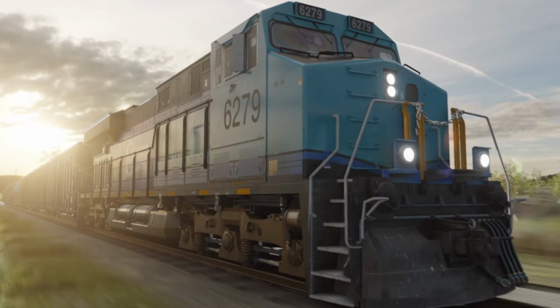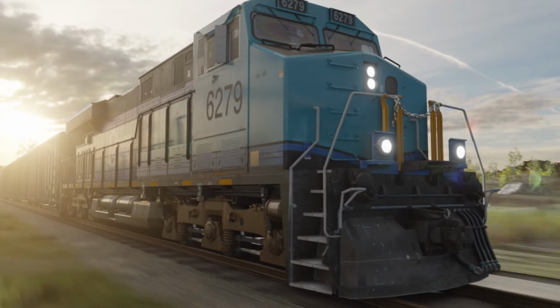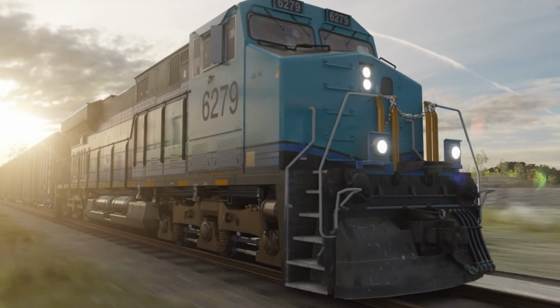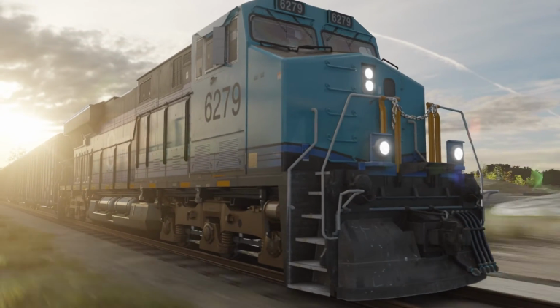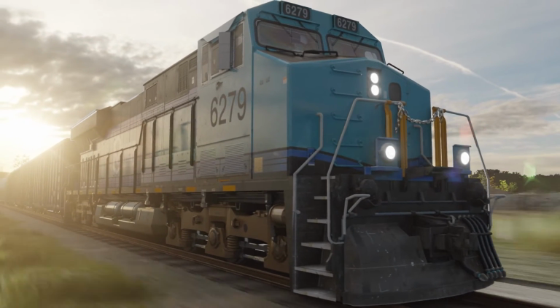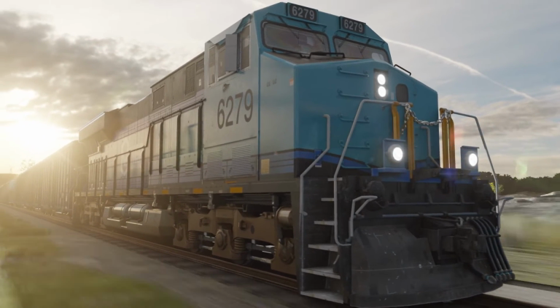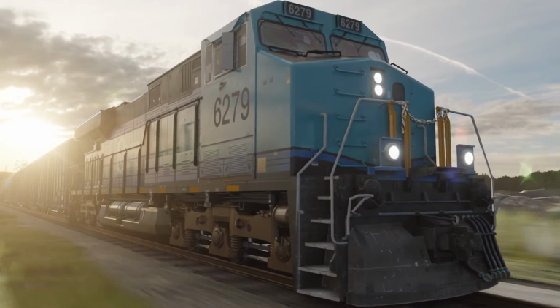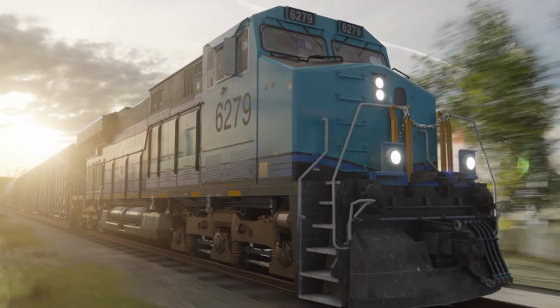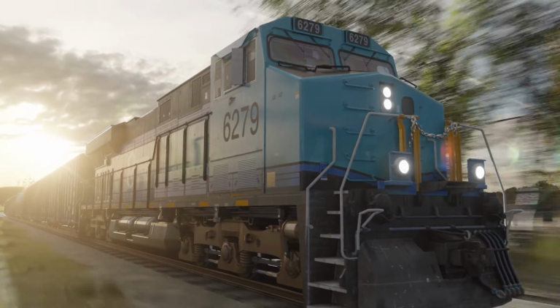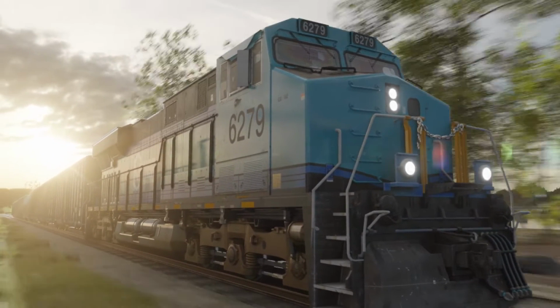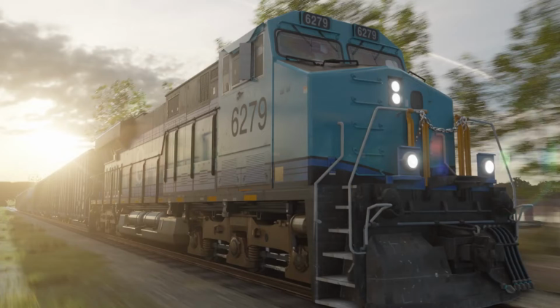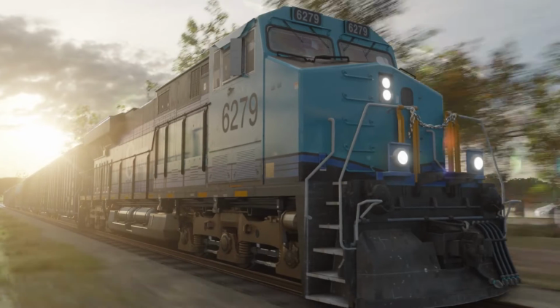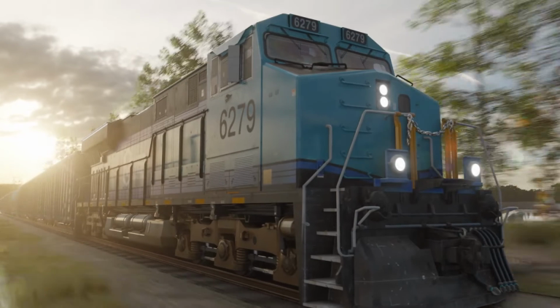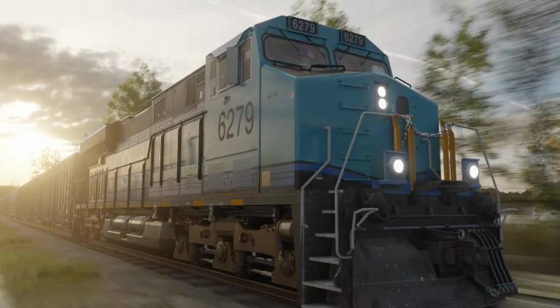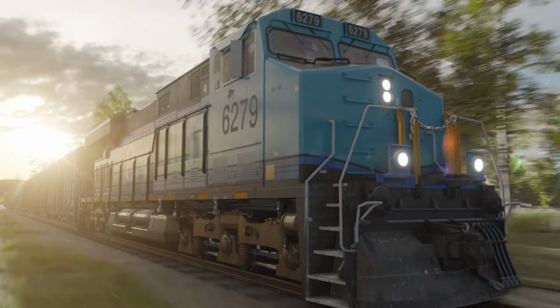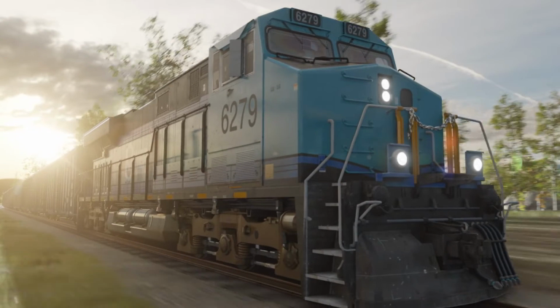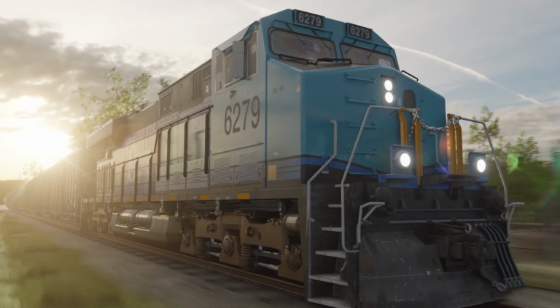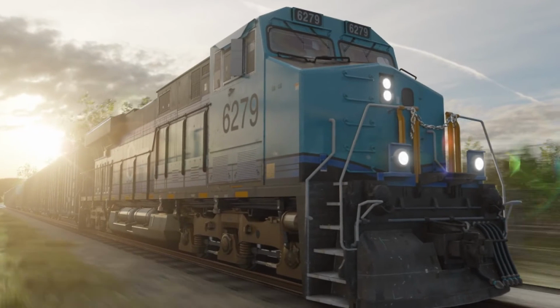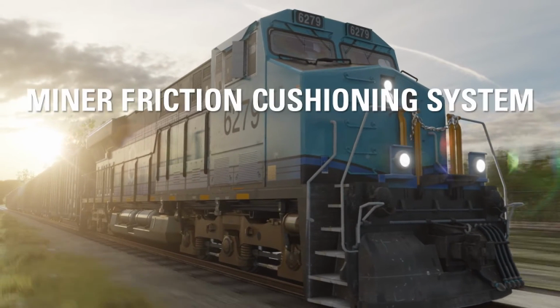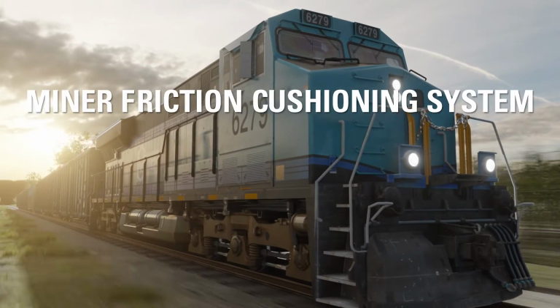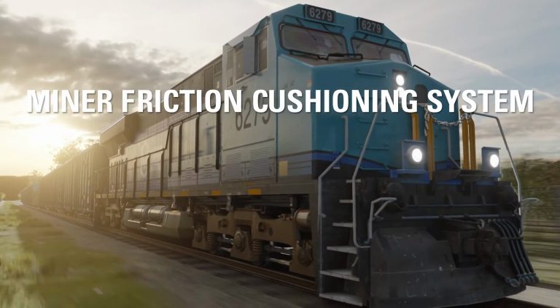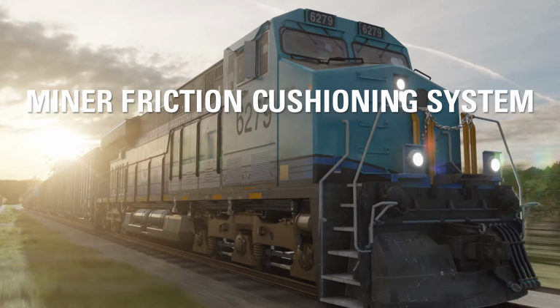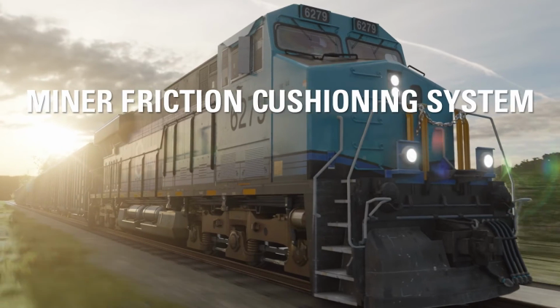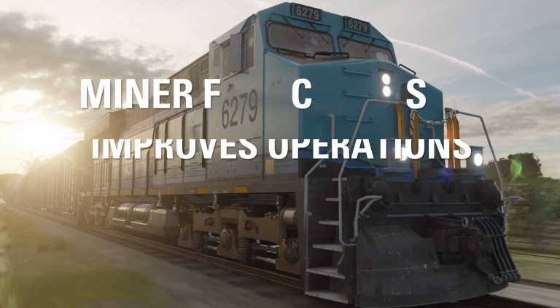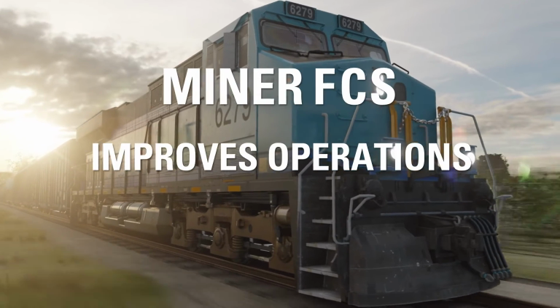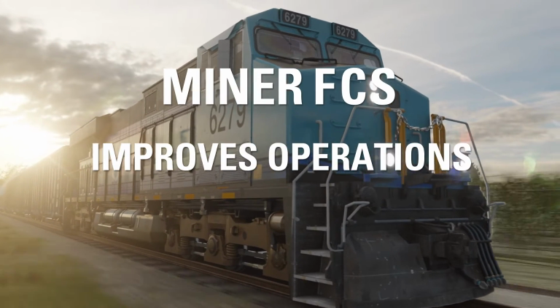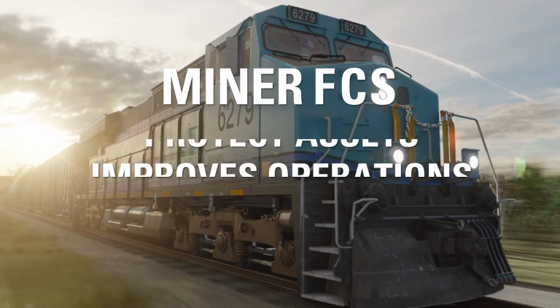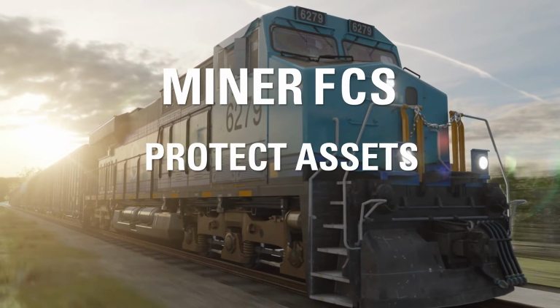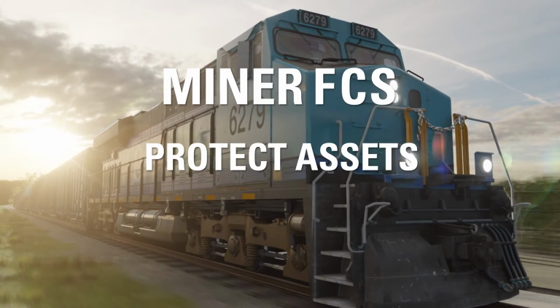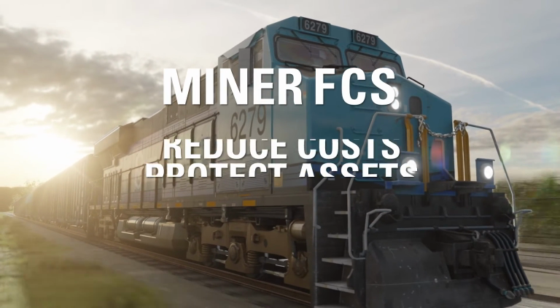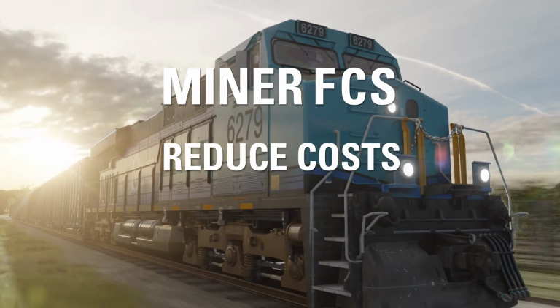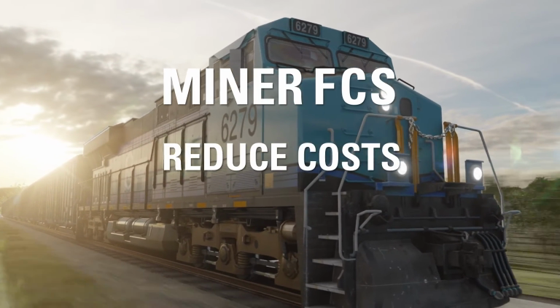The bottom line? By reducing unplanned service interruptions, minimizing wear, and preventing downtime for costly change-outs, the Miner FCS improves operations, protects assets, and reduces costs.